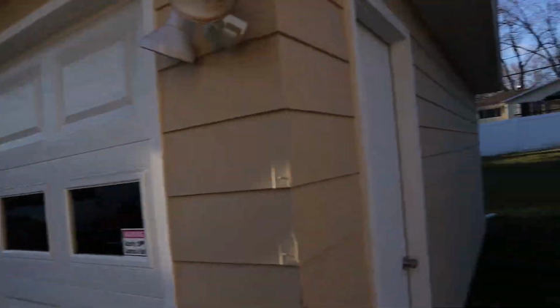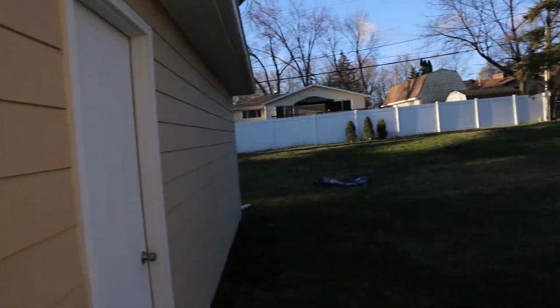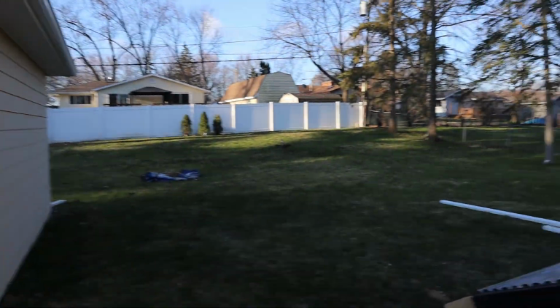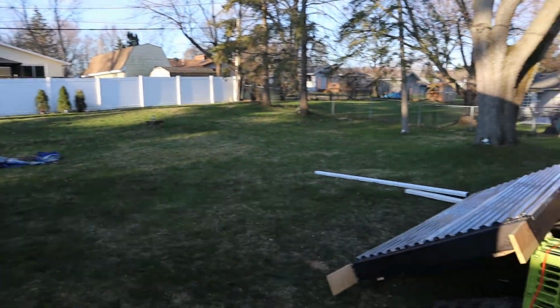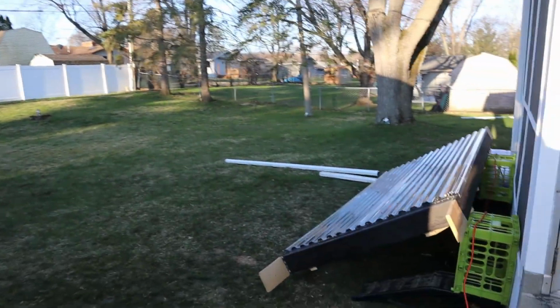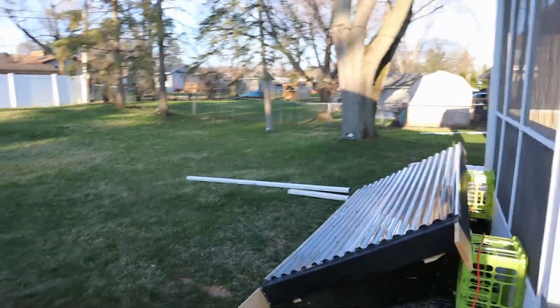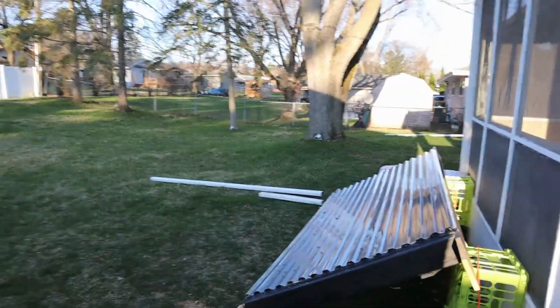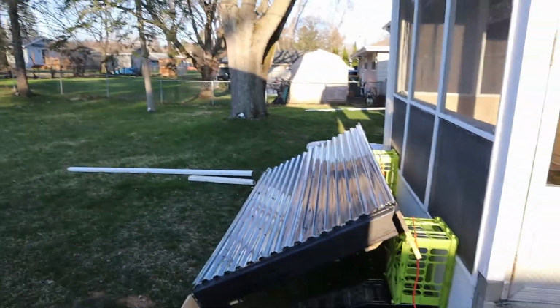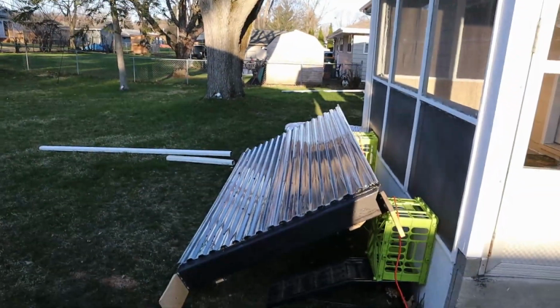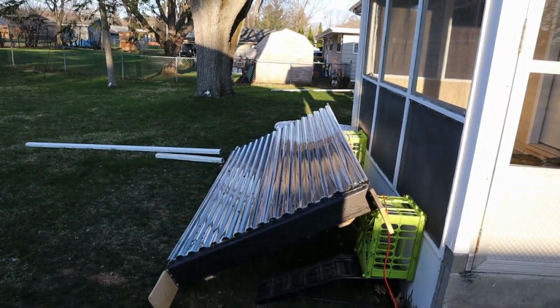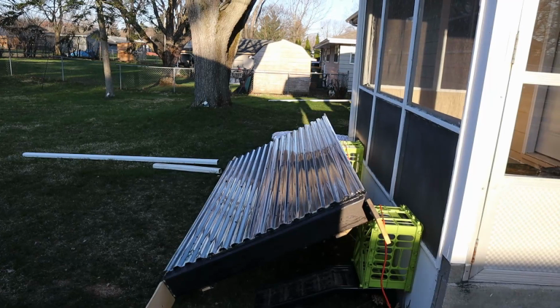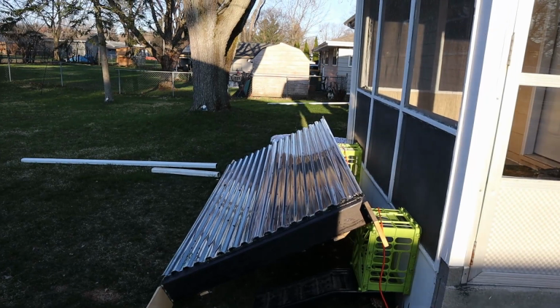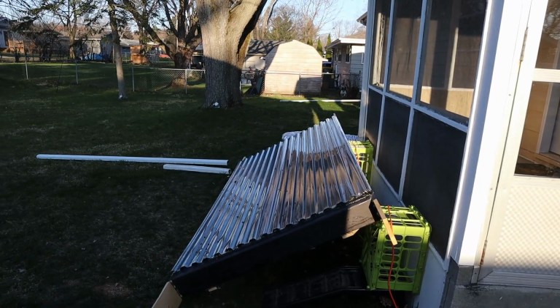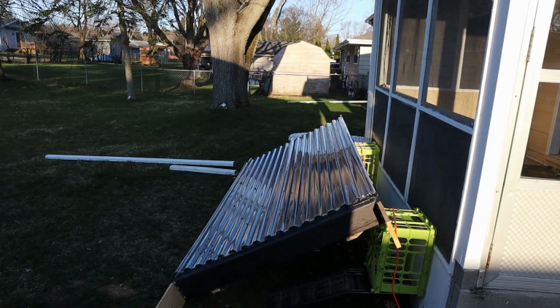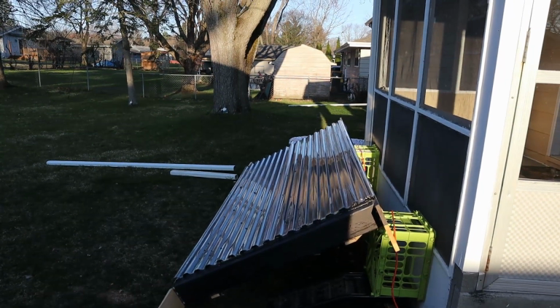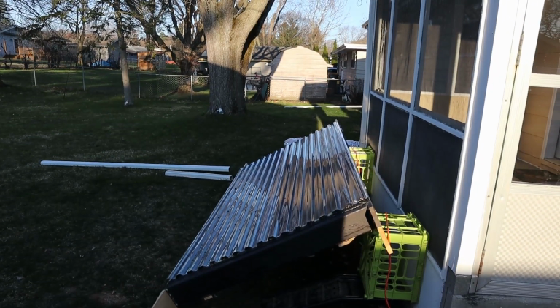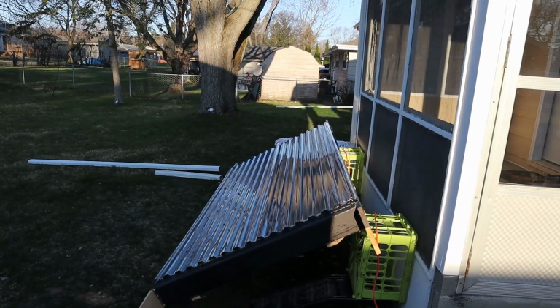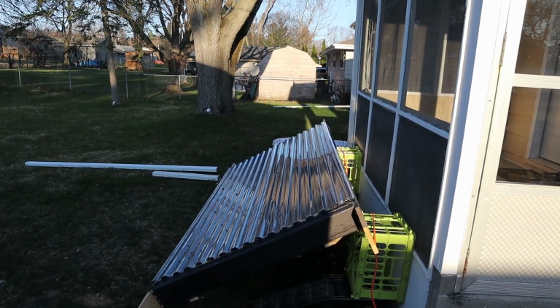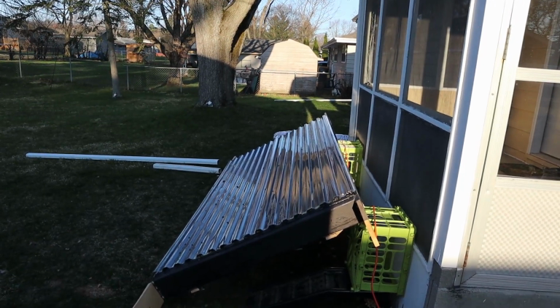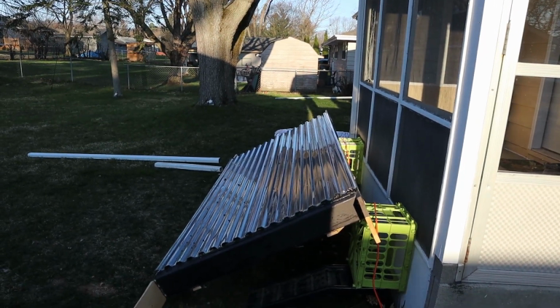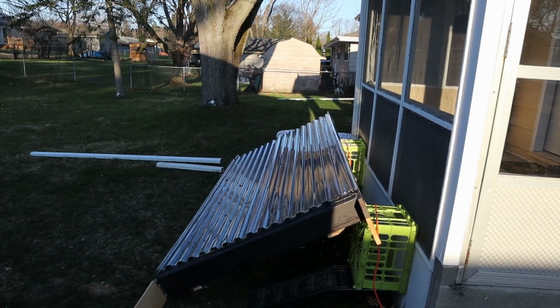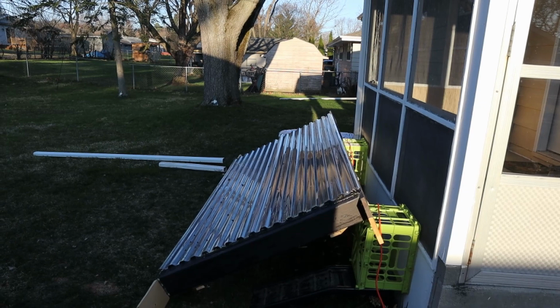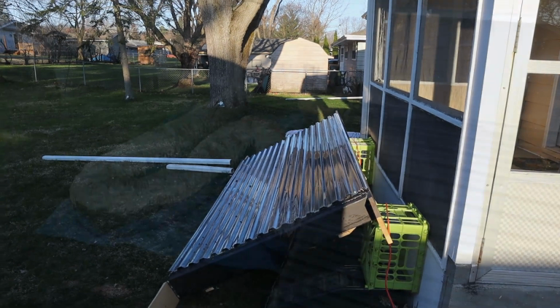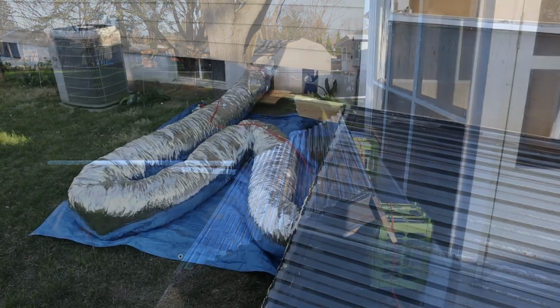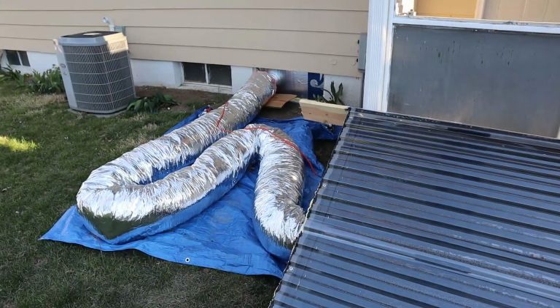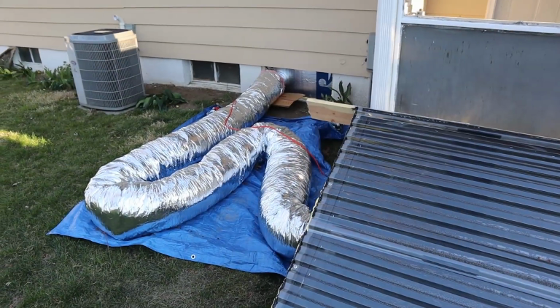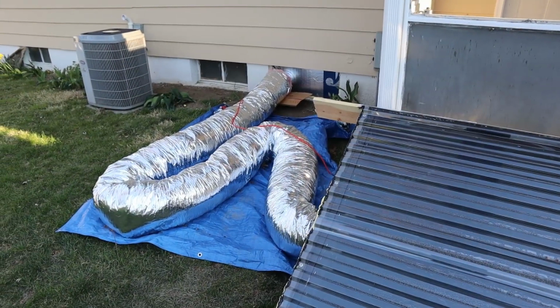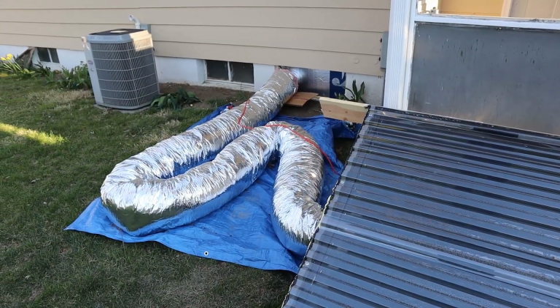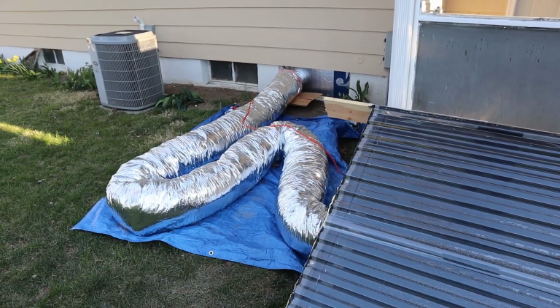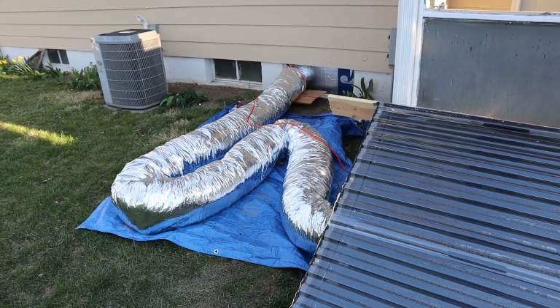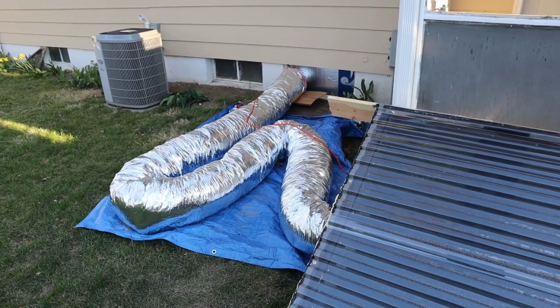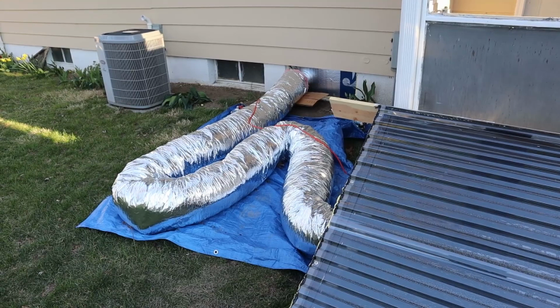My collector, which is over here, will stay in the dark until about 9:30, so I won't start getting heat until about that time. Here's my ducting into the house — it's got a lot of turns and I've gotta cut it down.